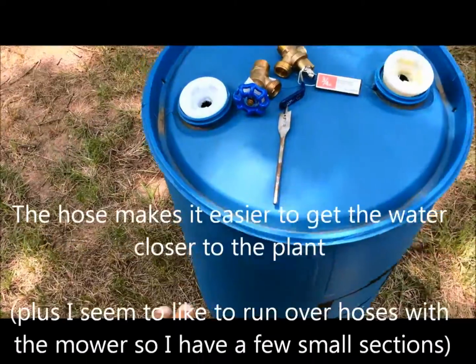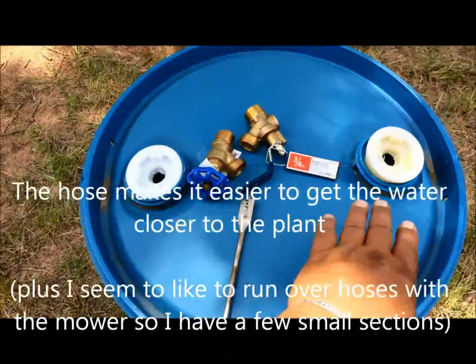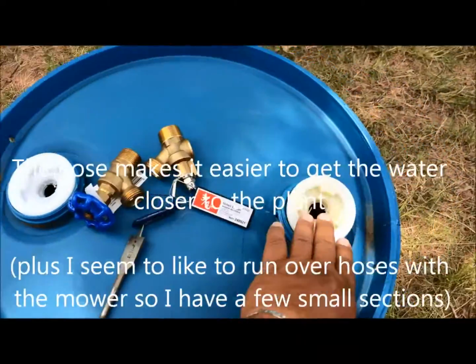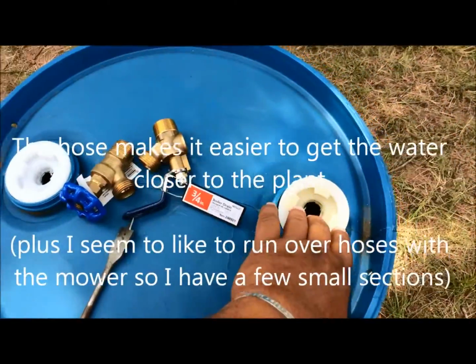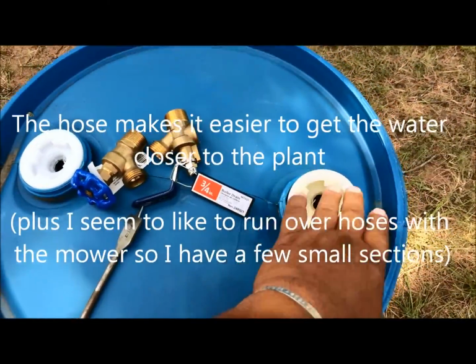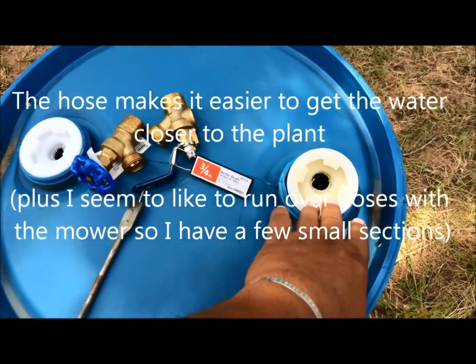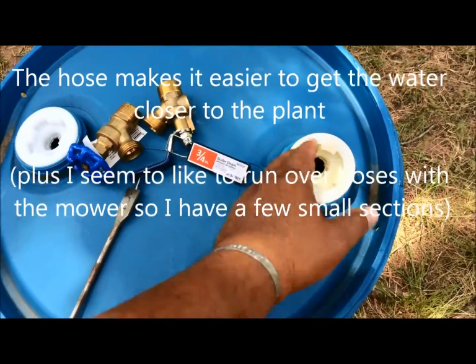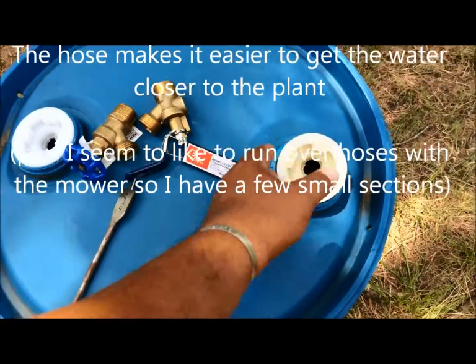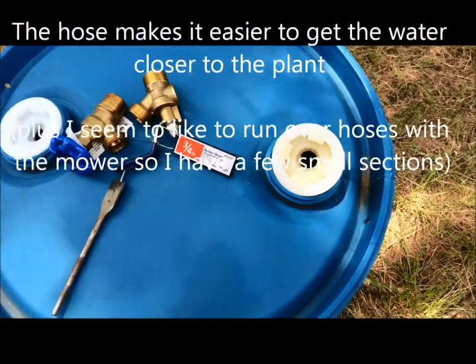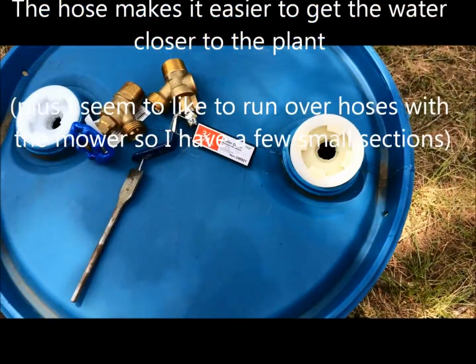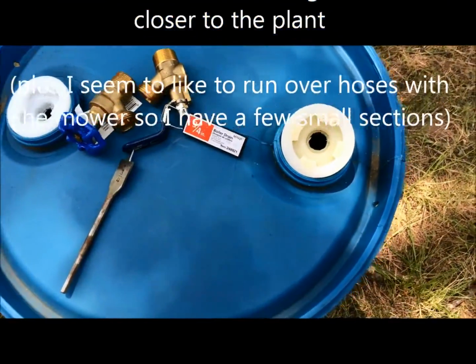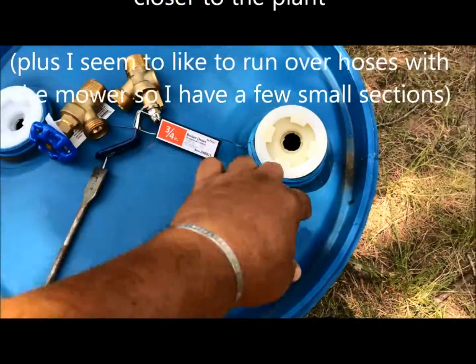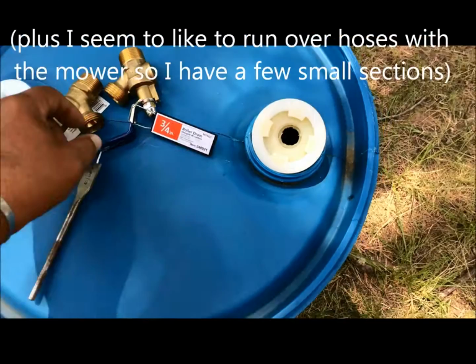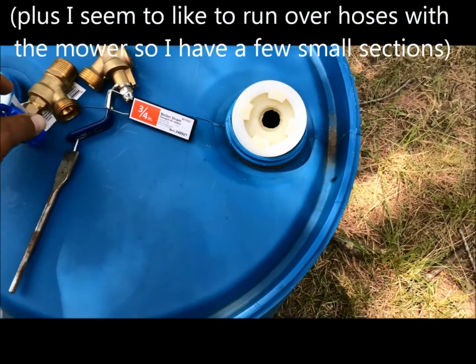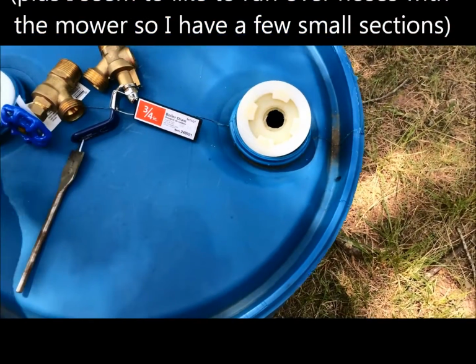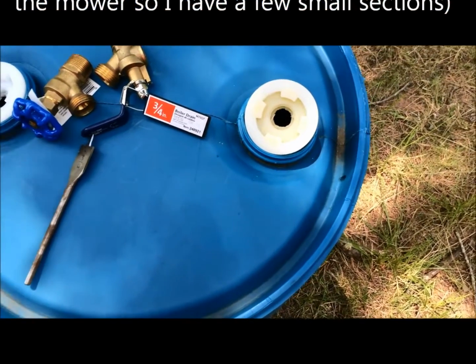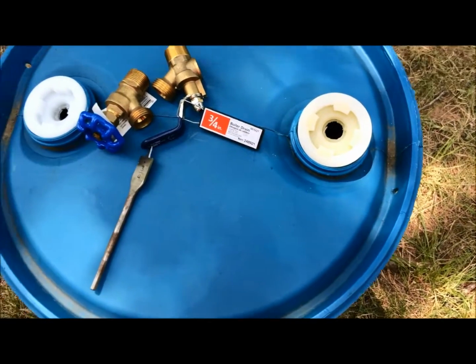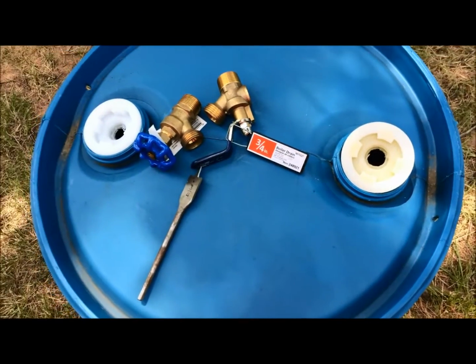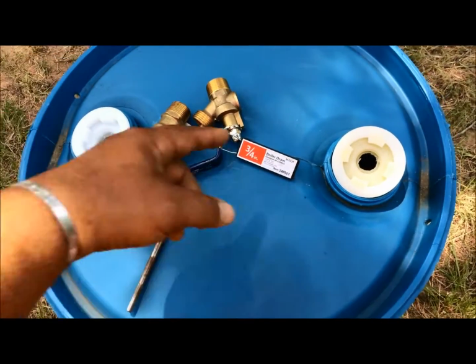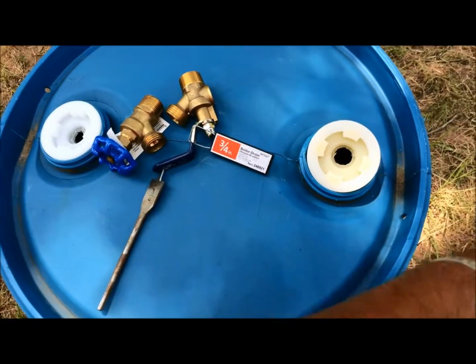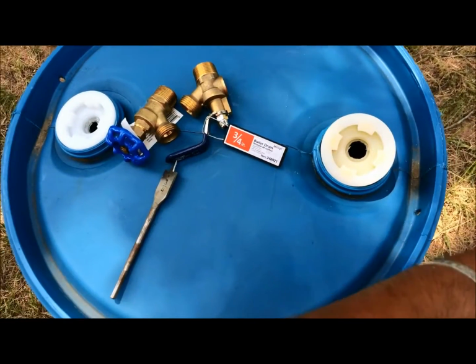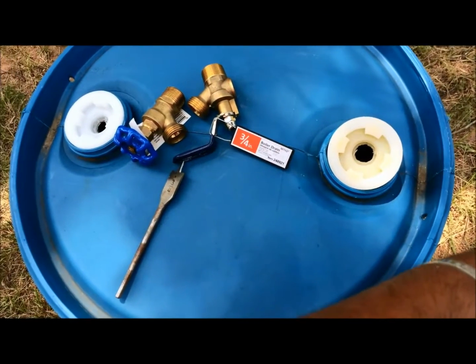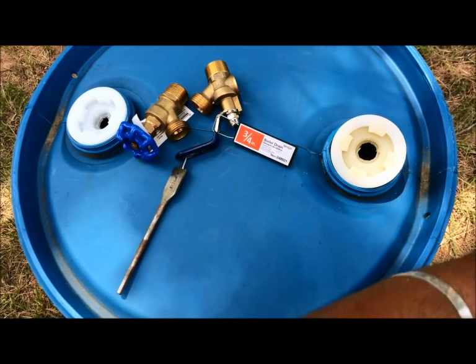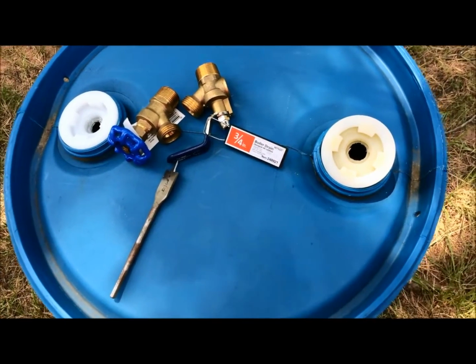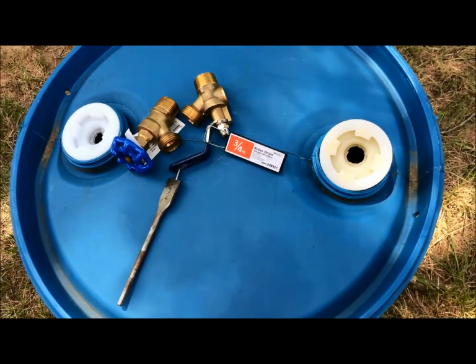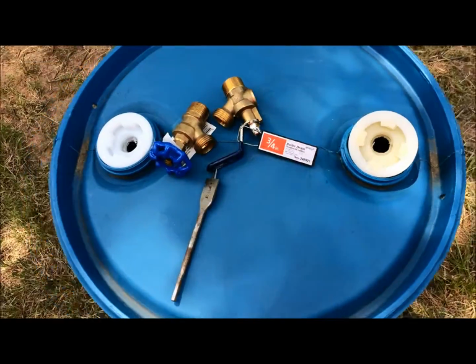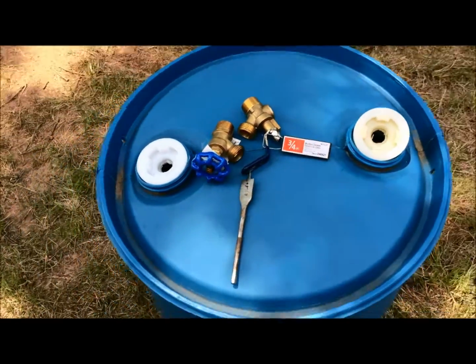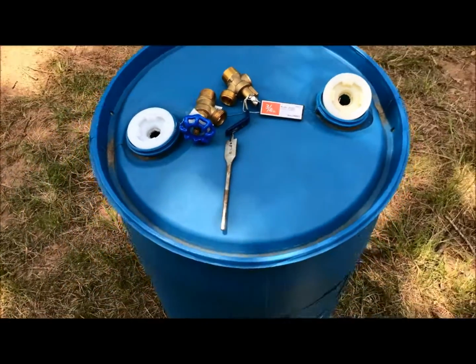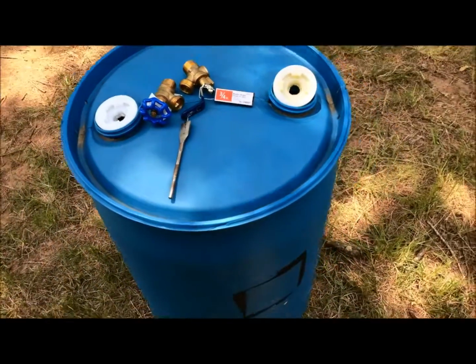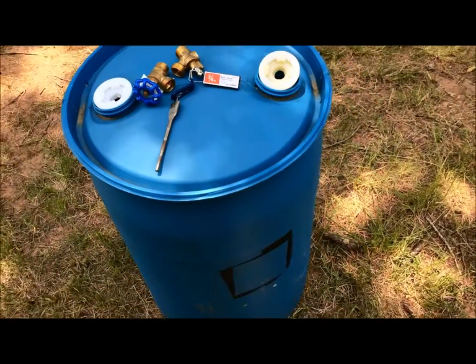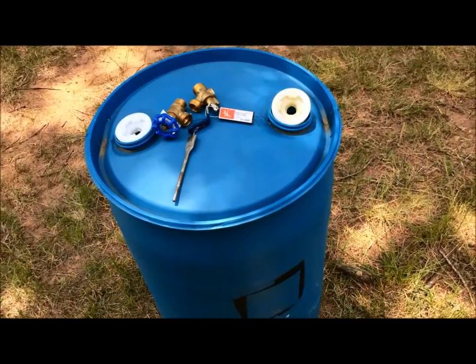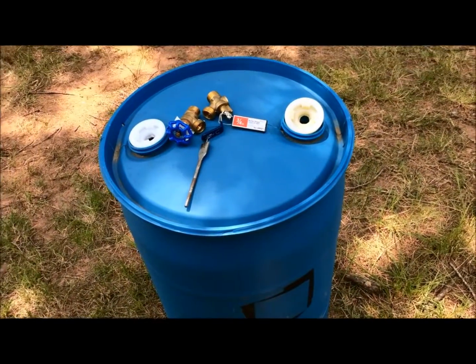If this one is on the uphill side, I'll fill it from this side until it overflows, then put the bung back on. So one of them will be for water coming down, the other one will be pointing up and that will act as a vent. So that's it for this section.